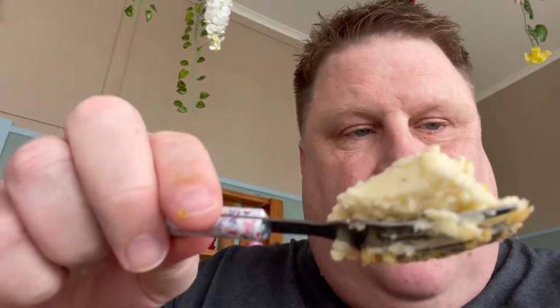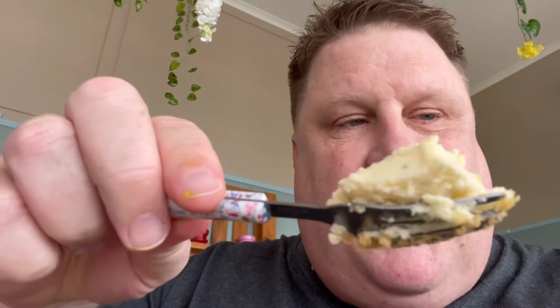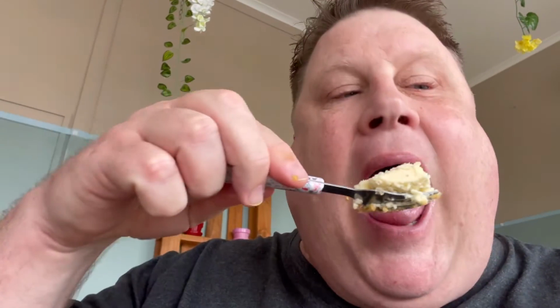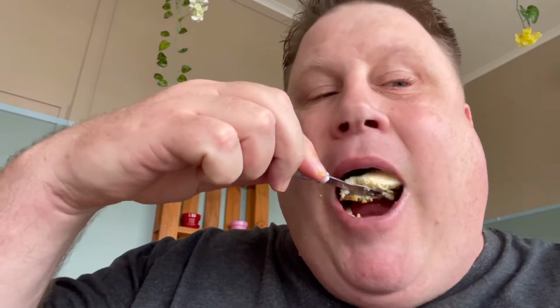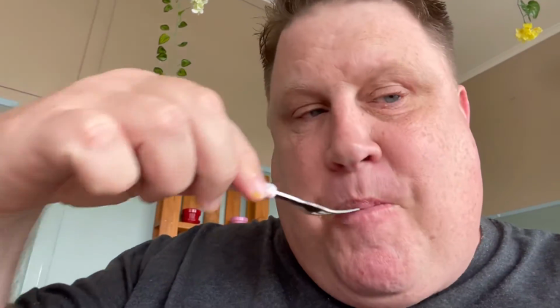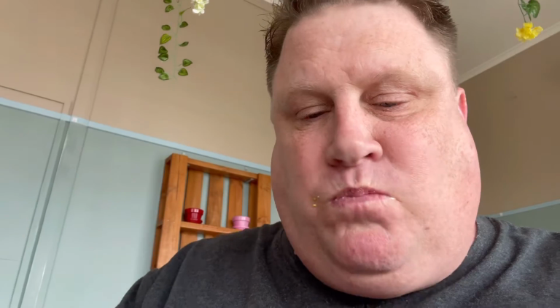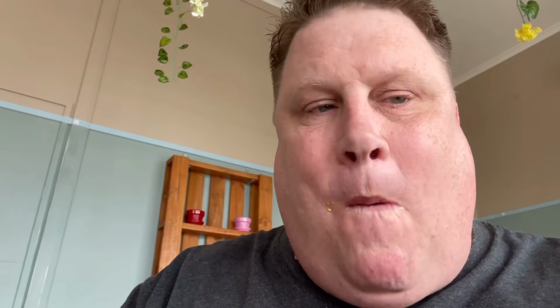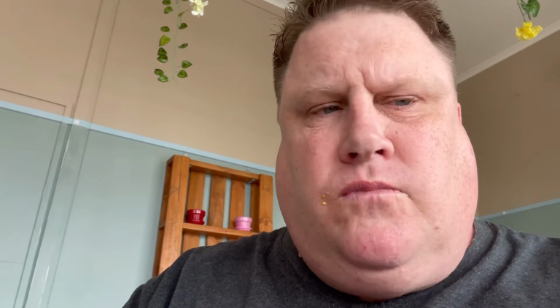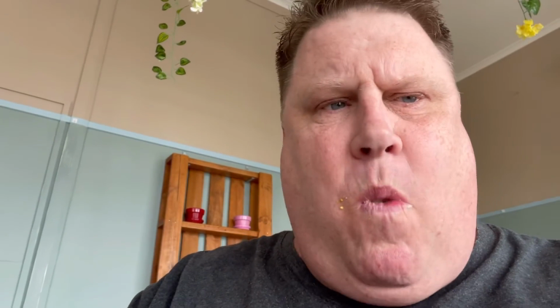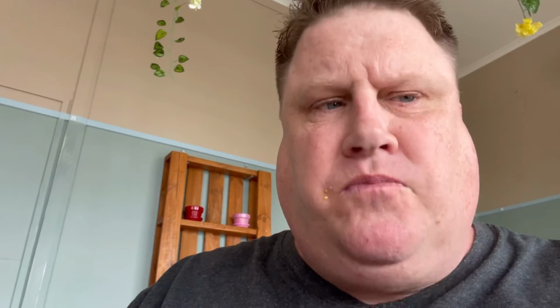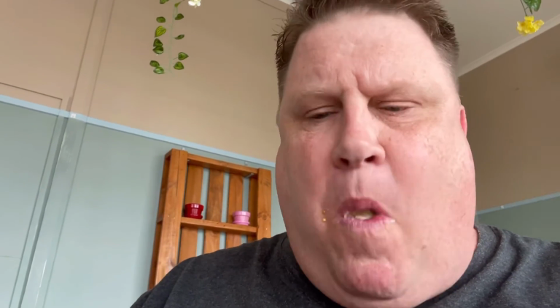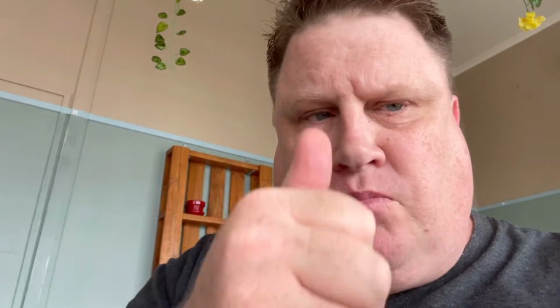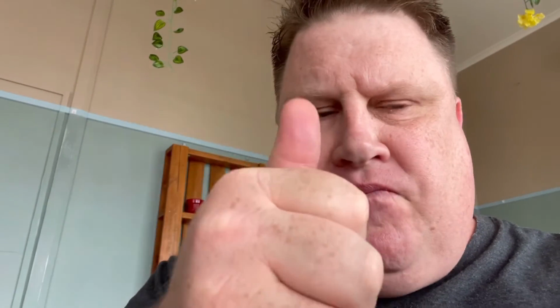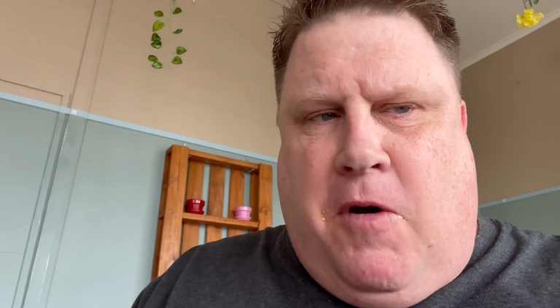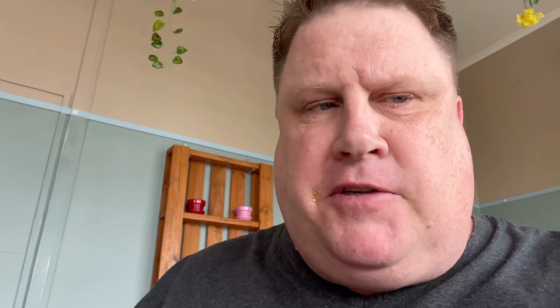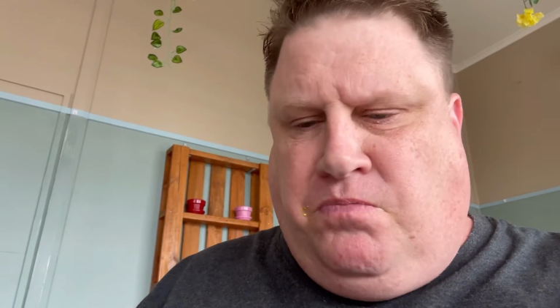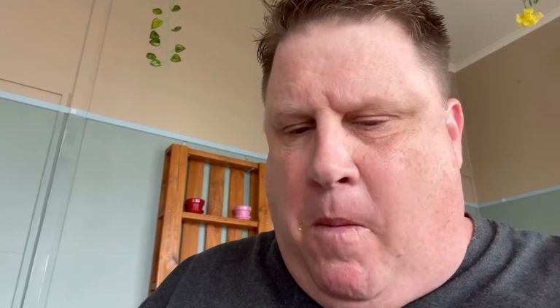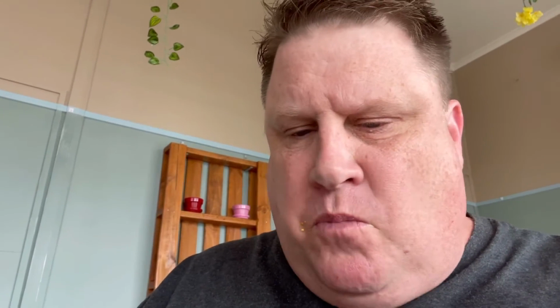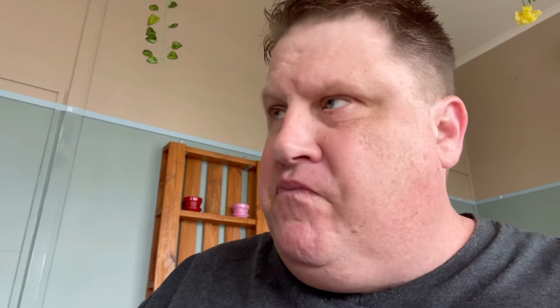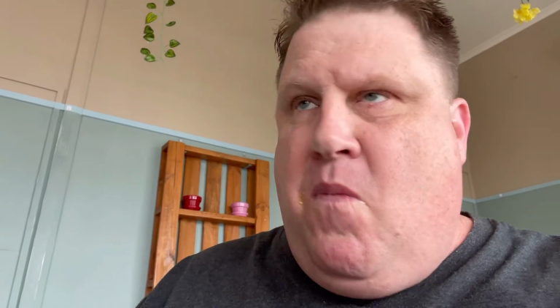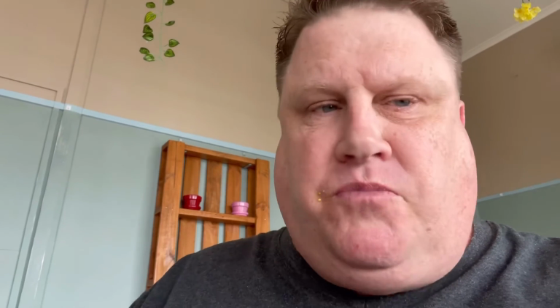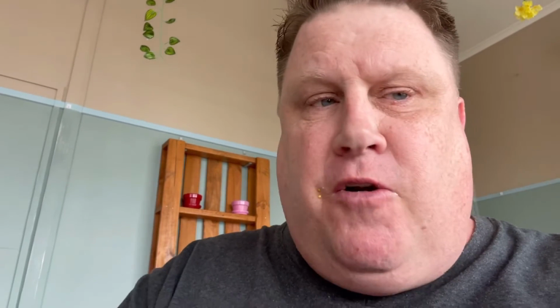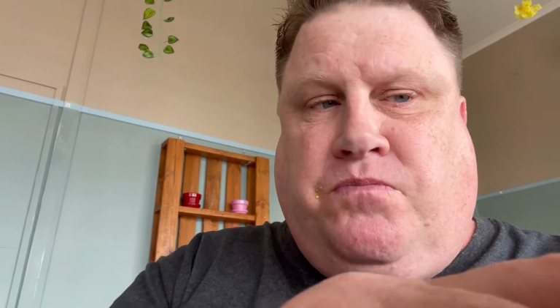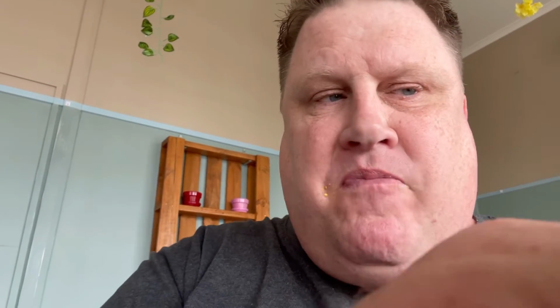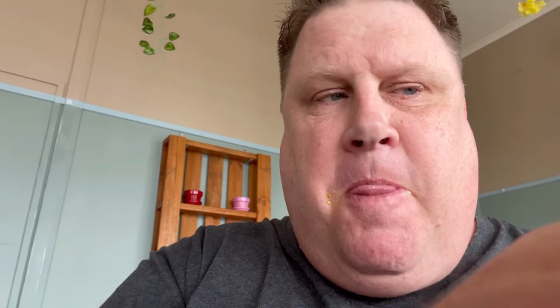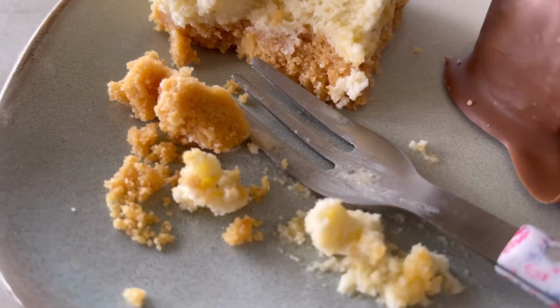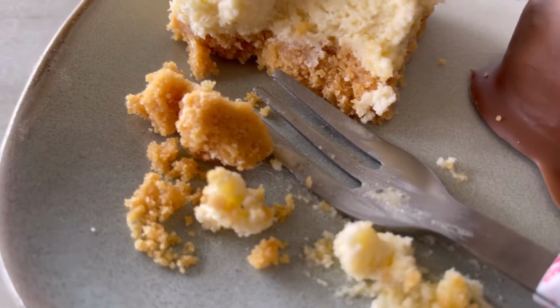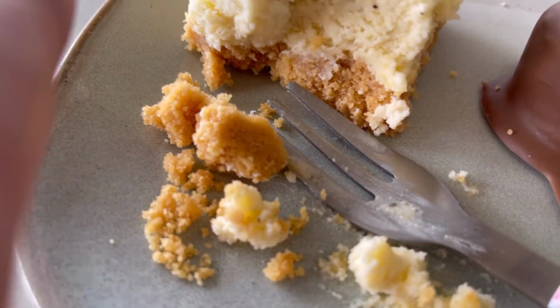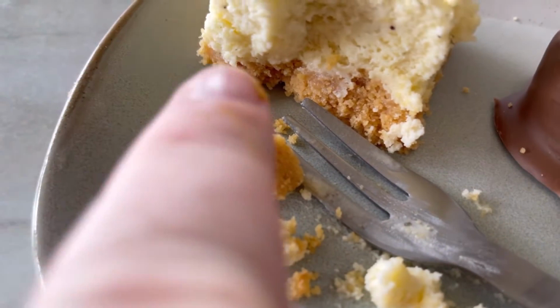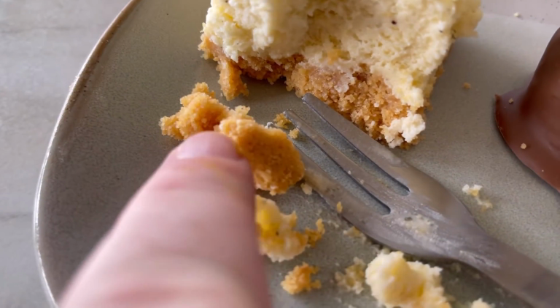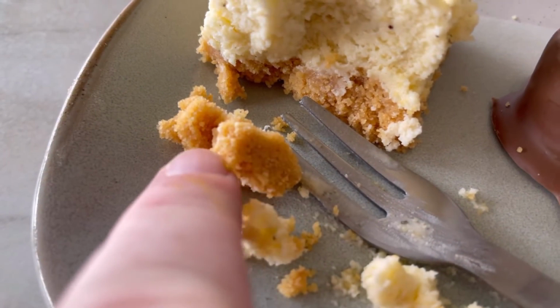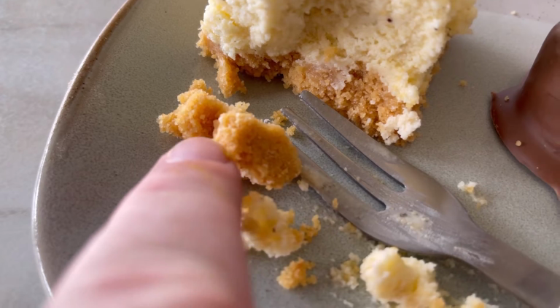Lemon cake. Oh yeah, that's very good. The crust on it is really good as well.